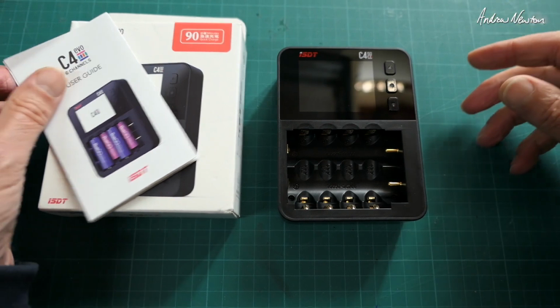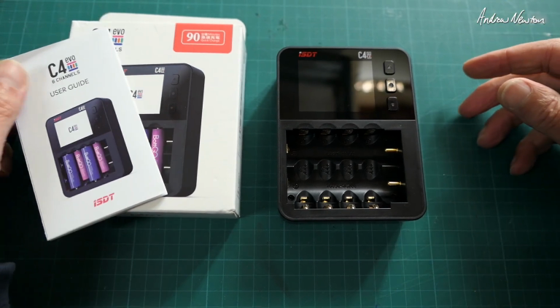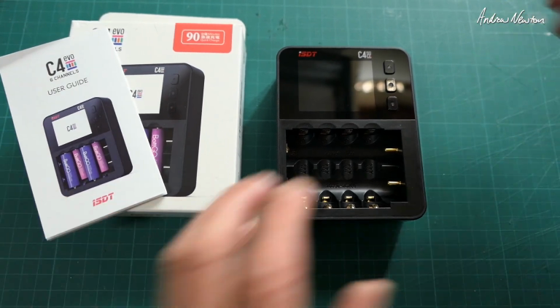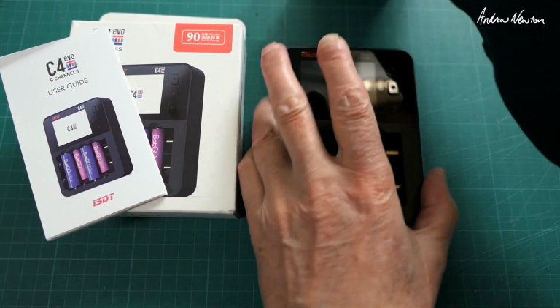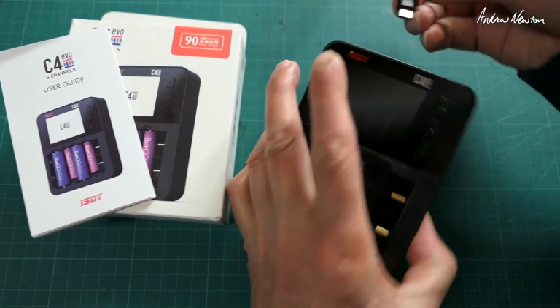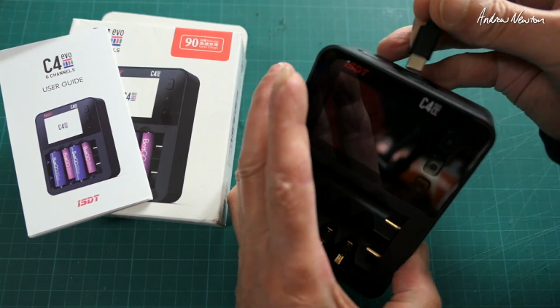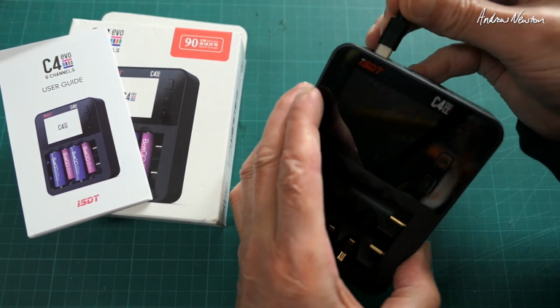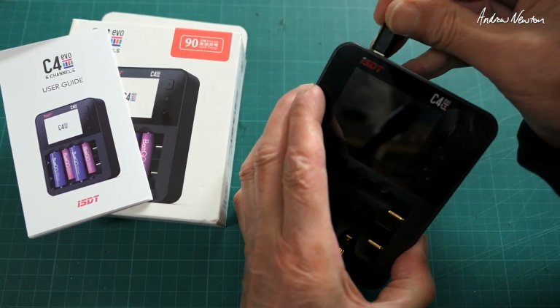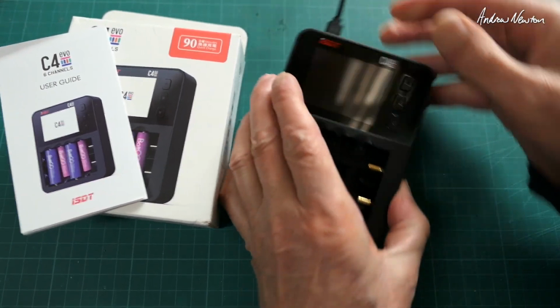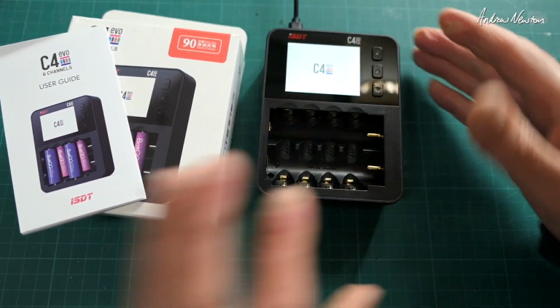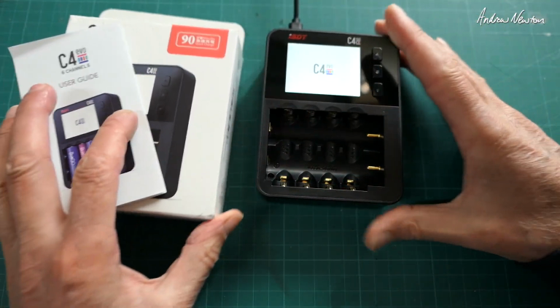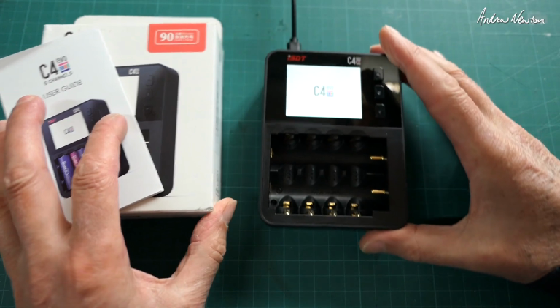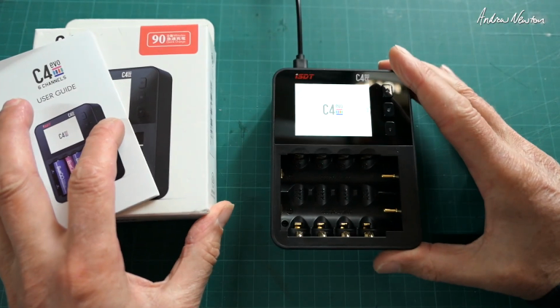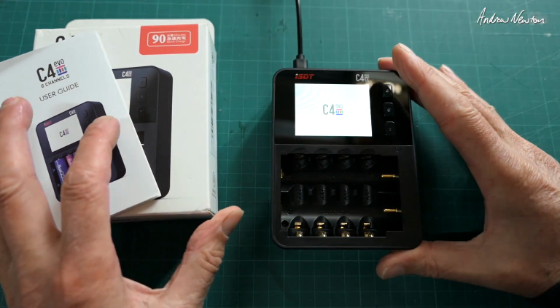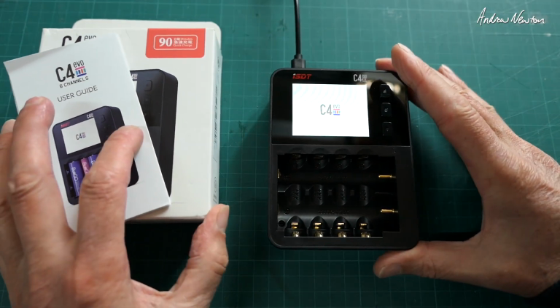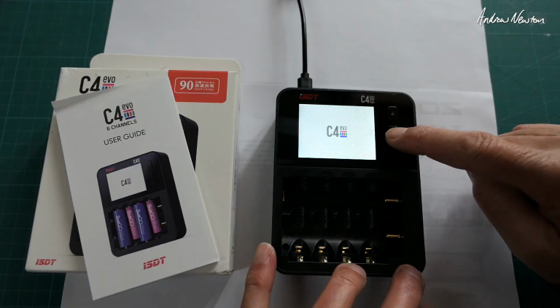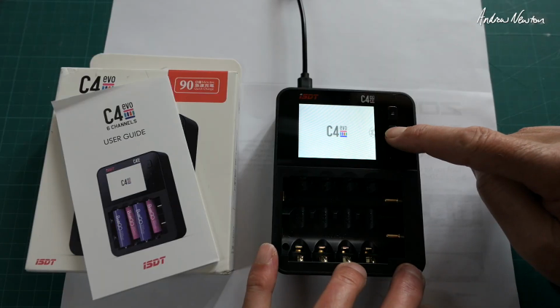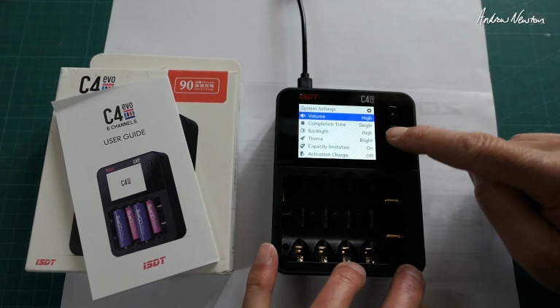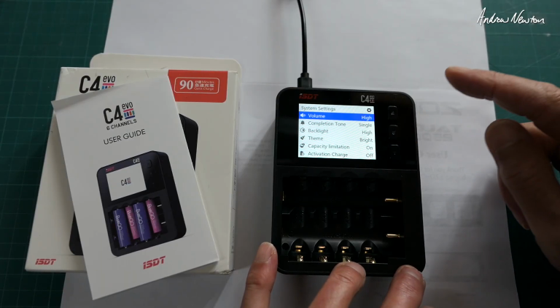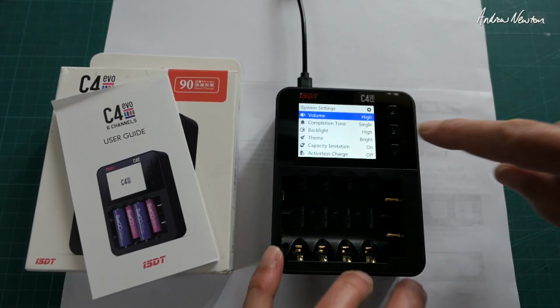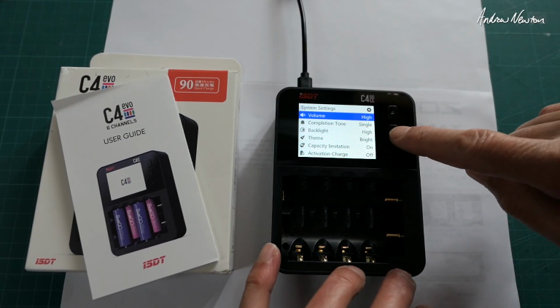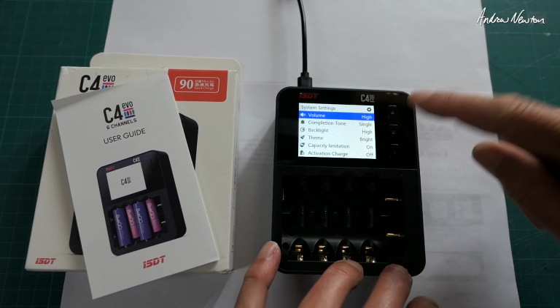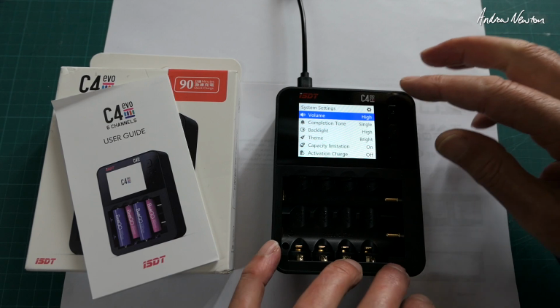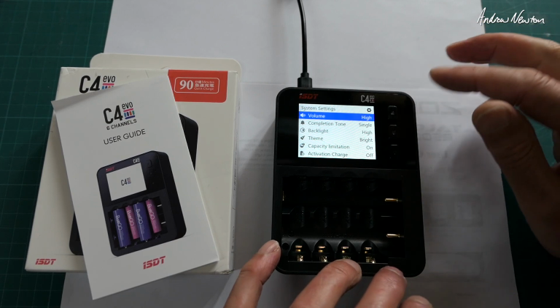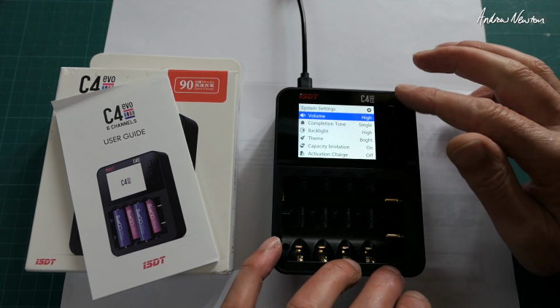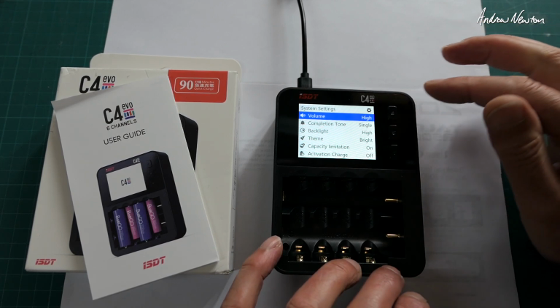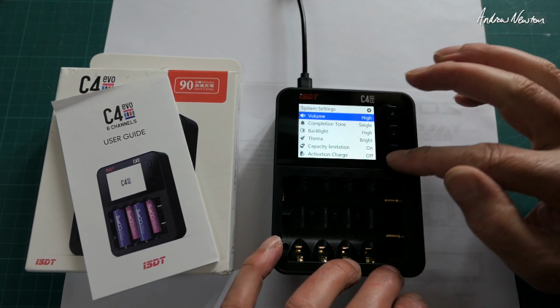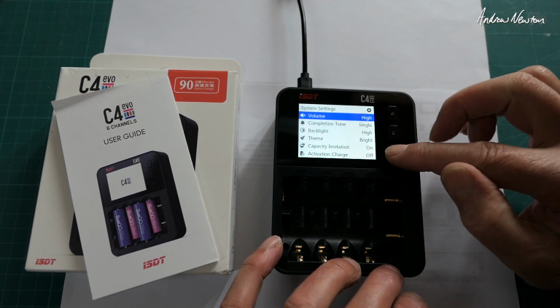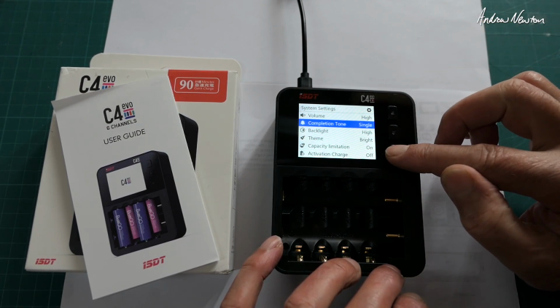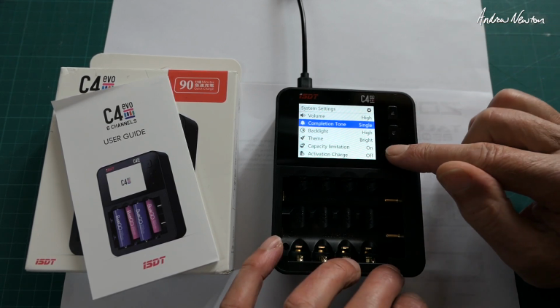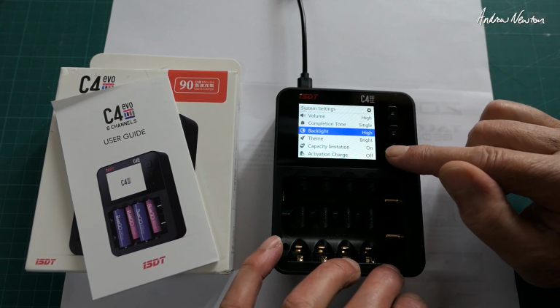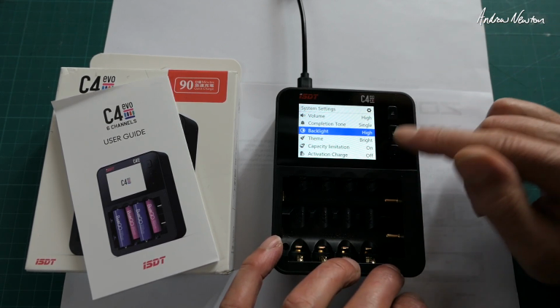Very, very simple operation. All you do is plug it in. Push the button in the middle to get the setup. We've got volume, completion tone, and backlight.